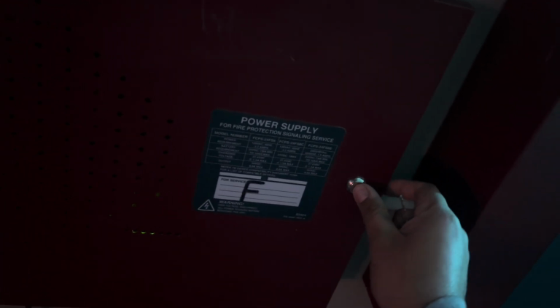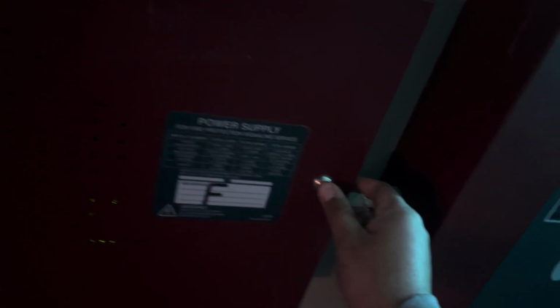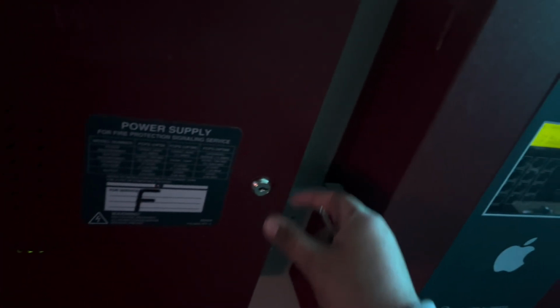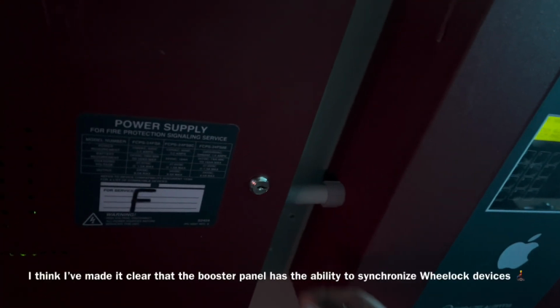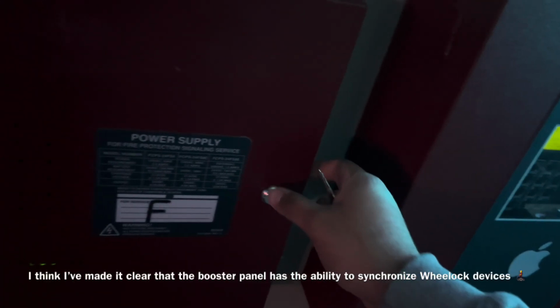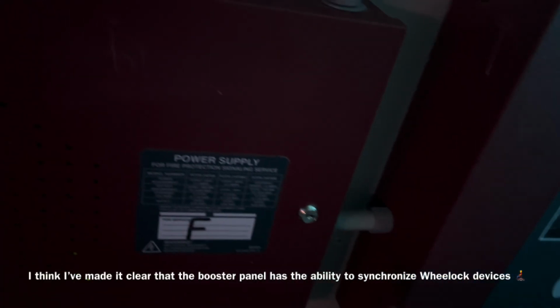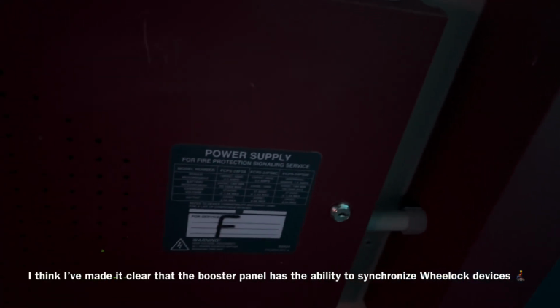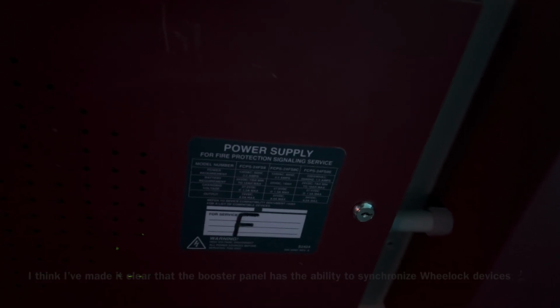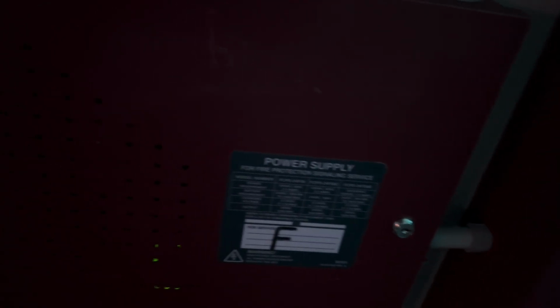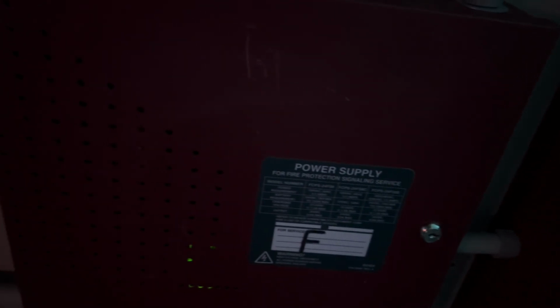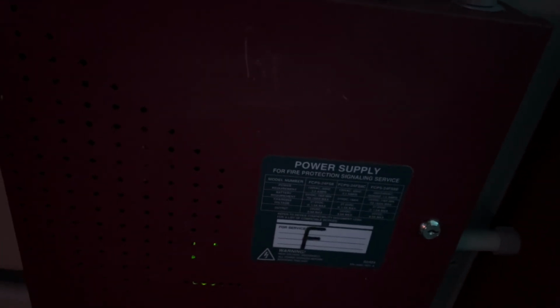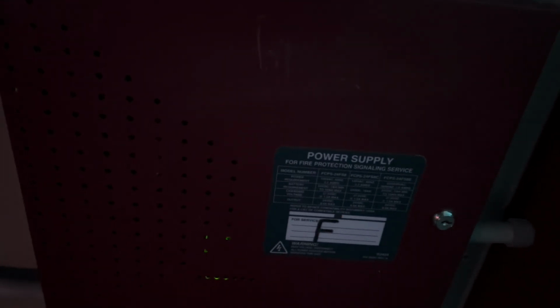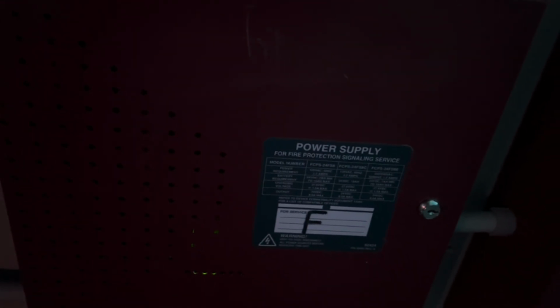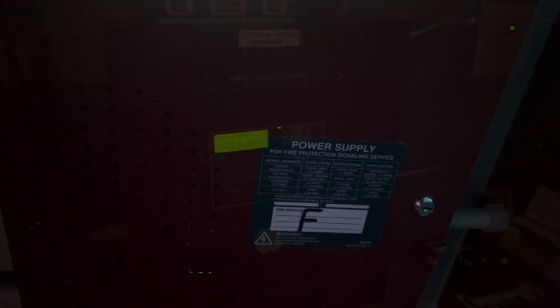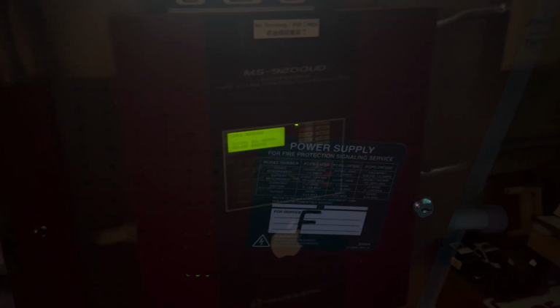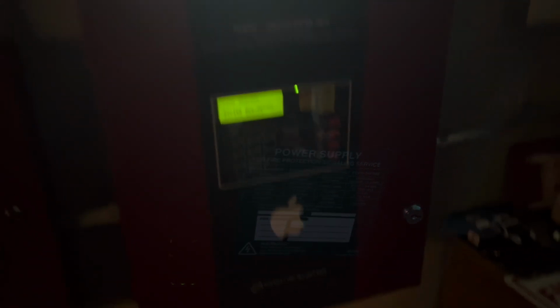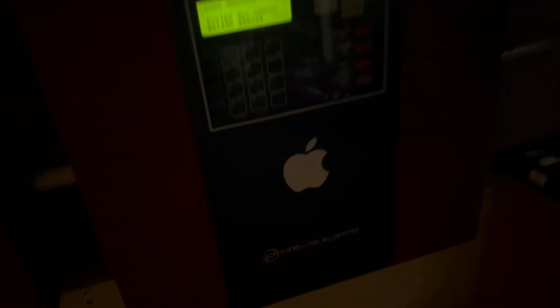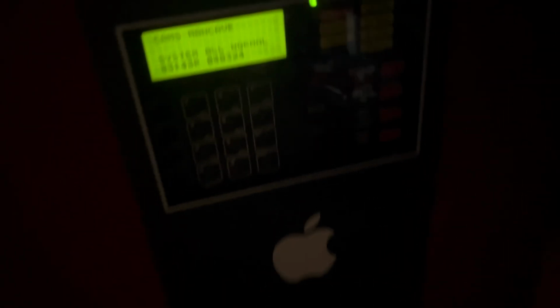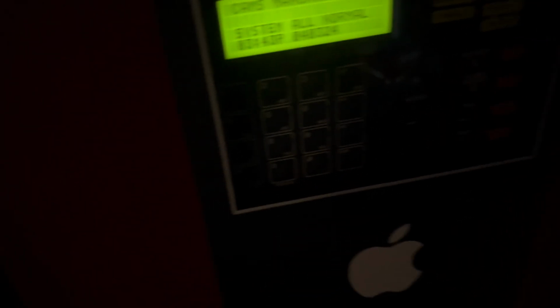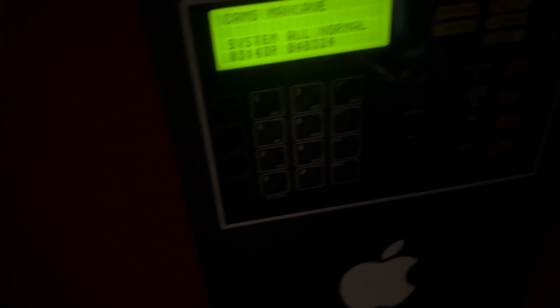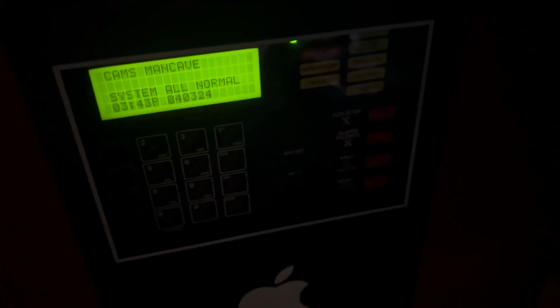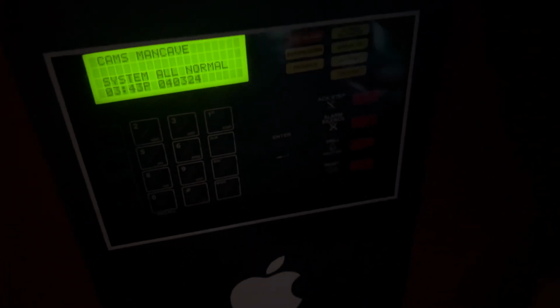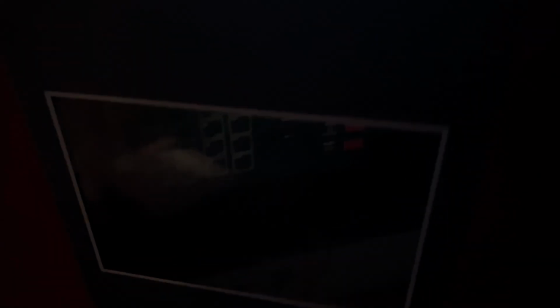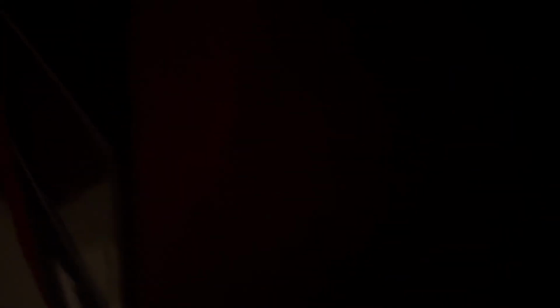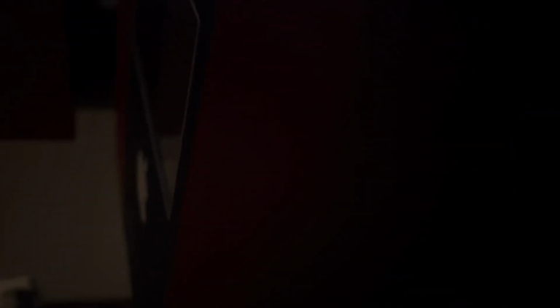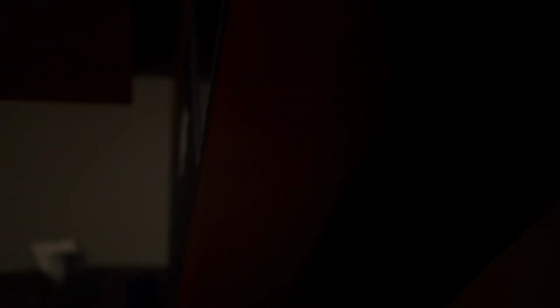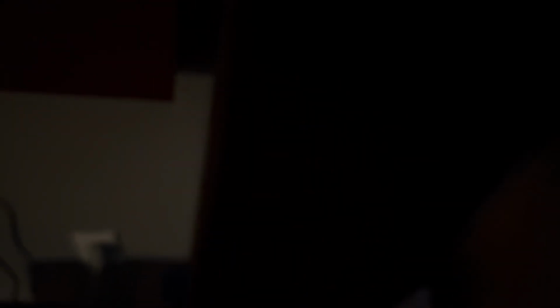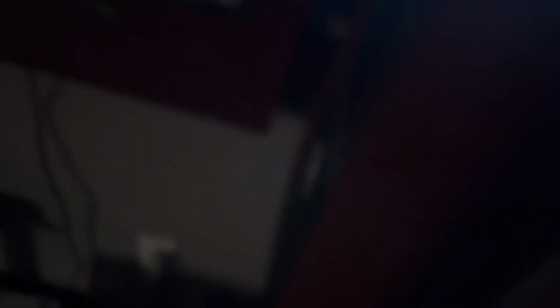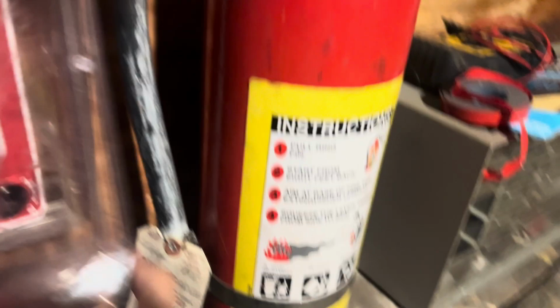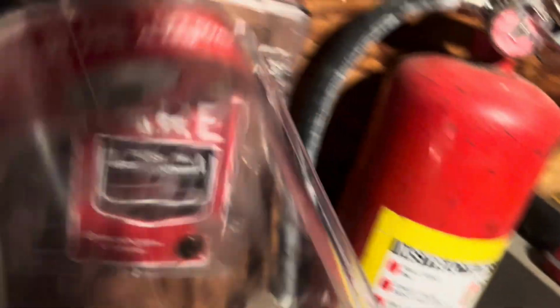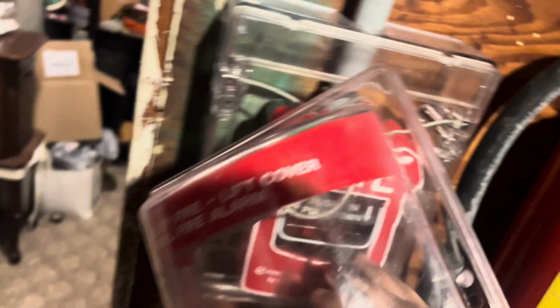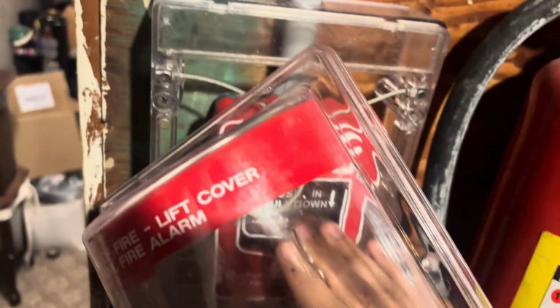So we'll go ahead and pull the alarm. I'm gonna go ahead and grab my keys, but I'm gonna go ahead and unlock the panel. So here we go.